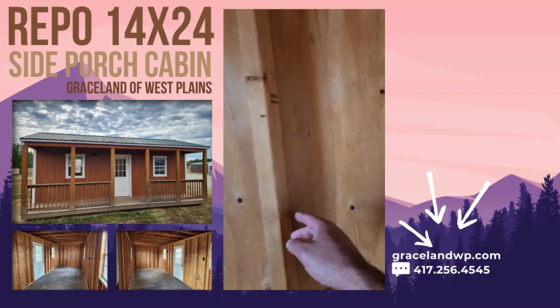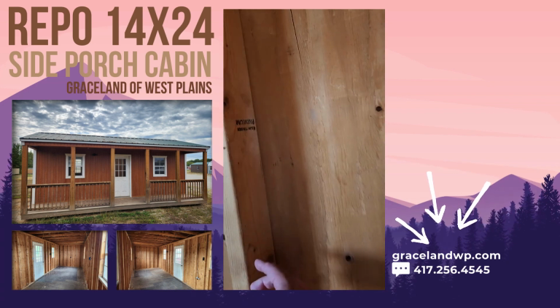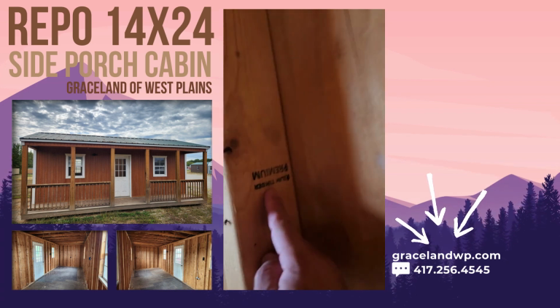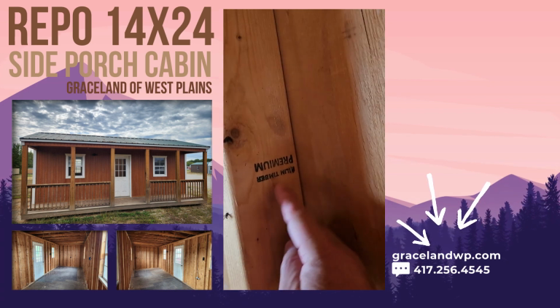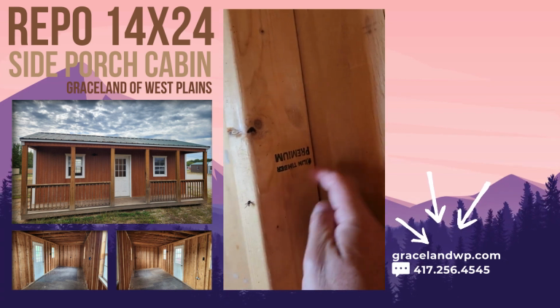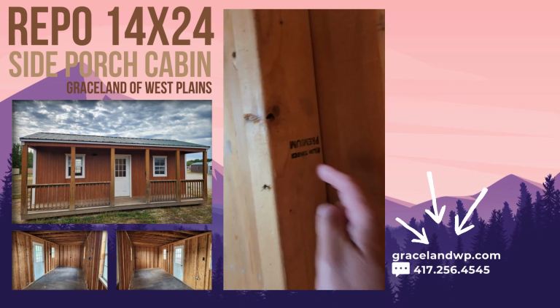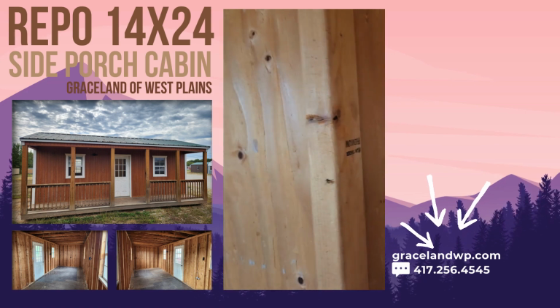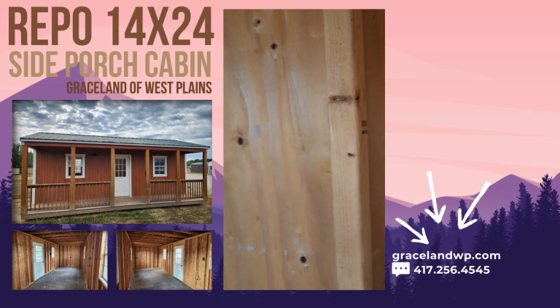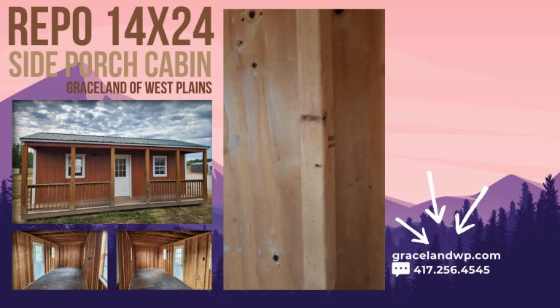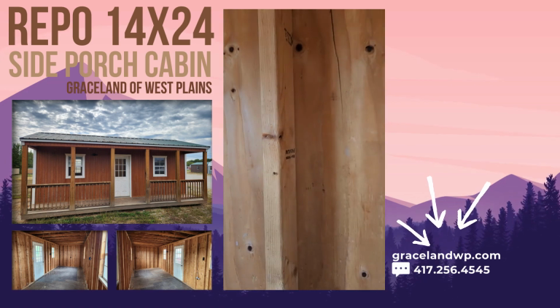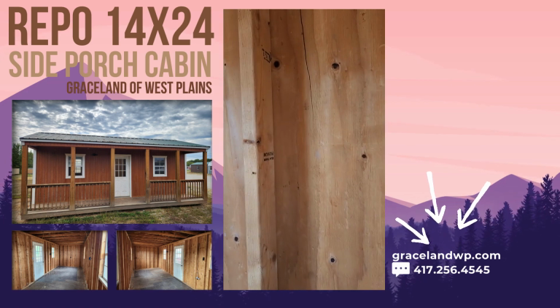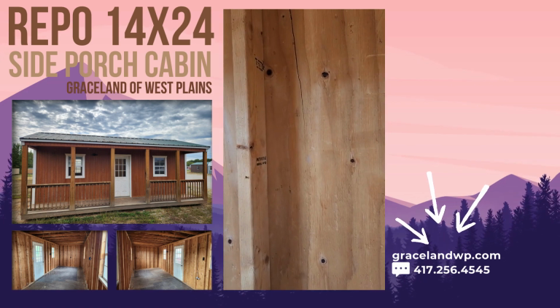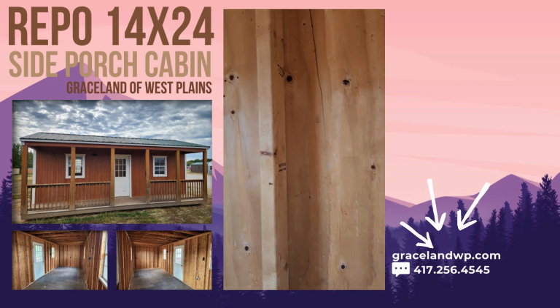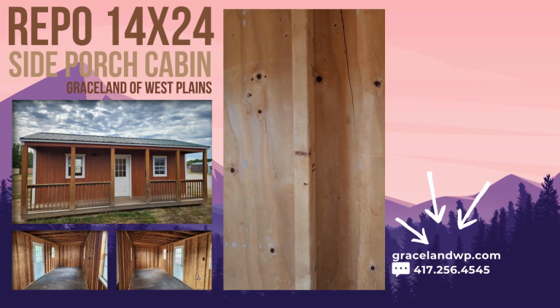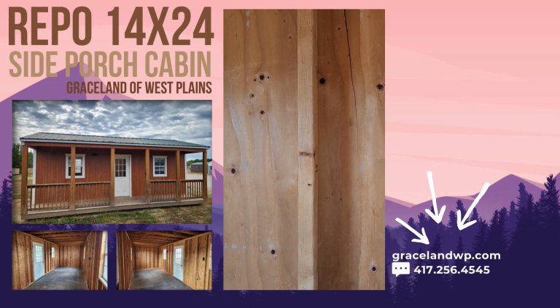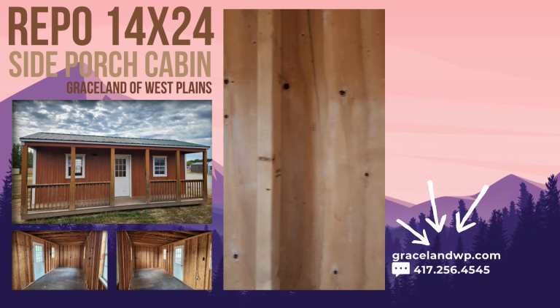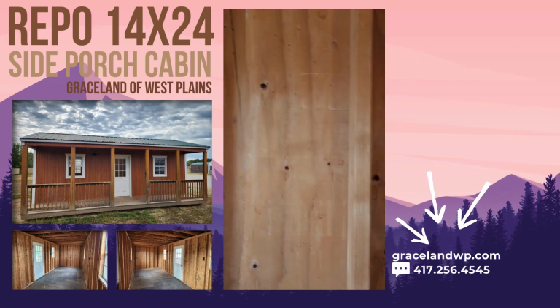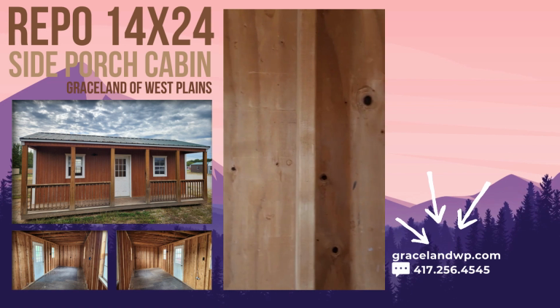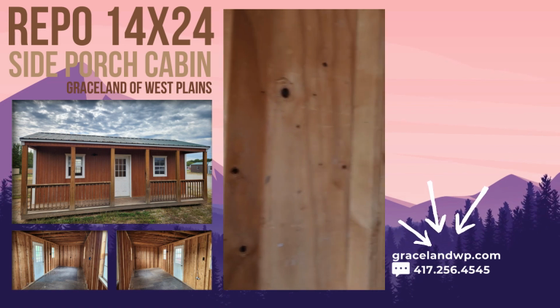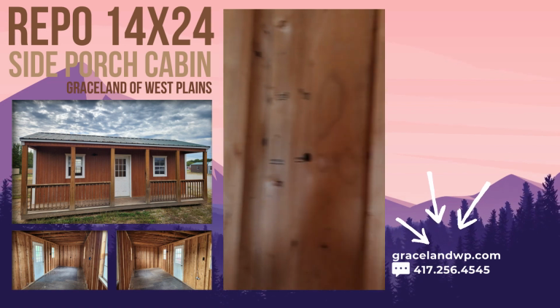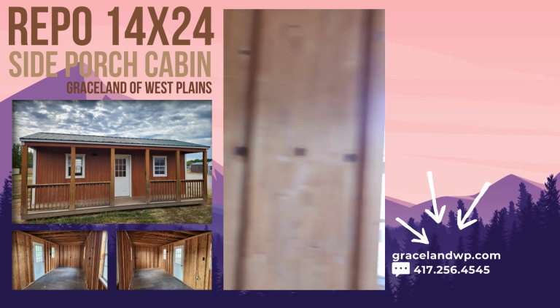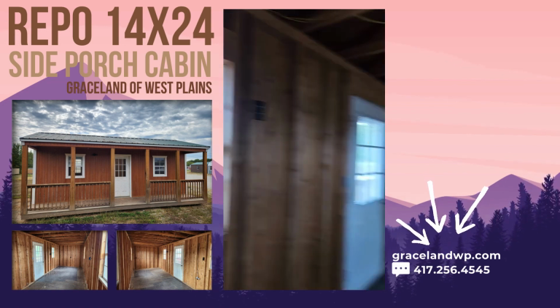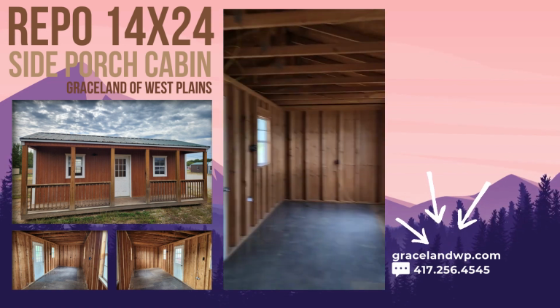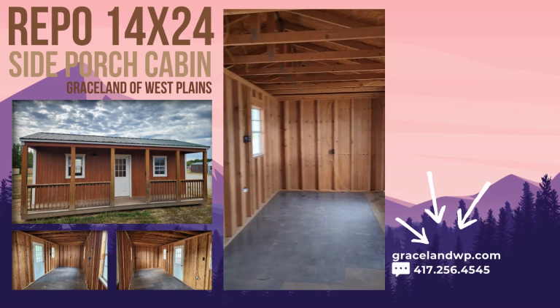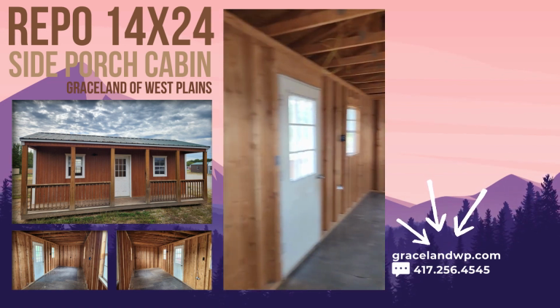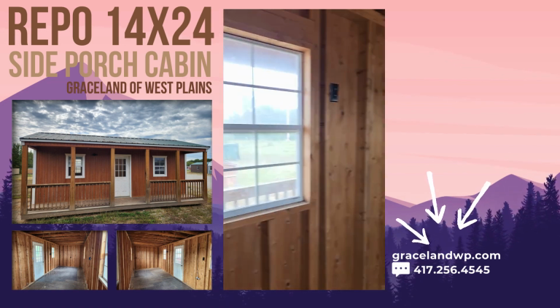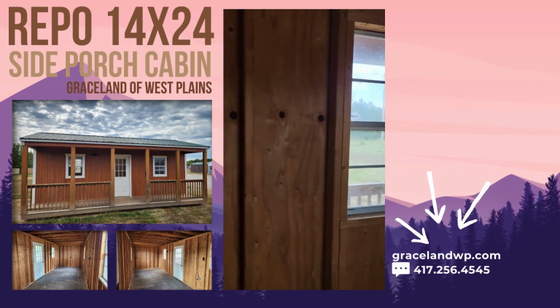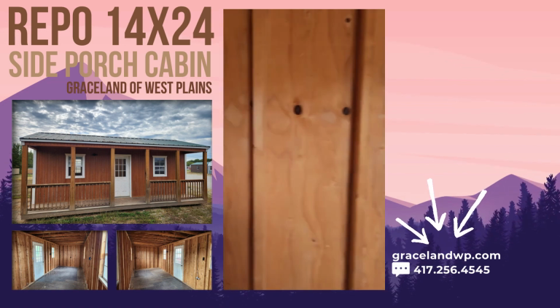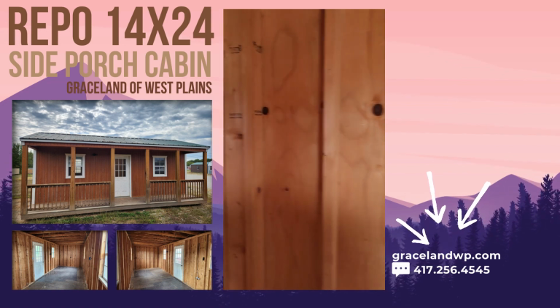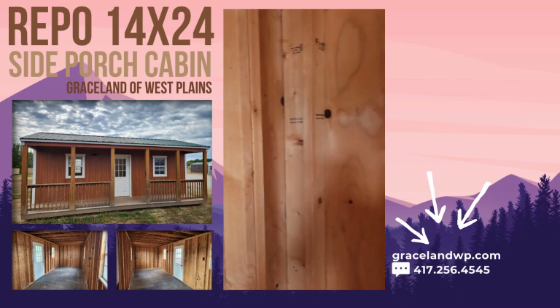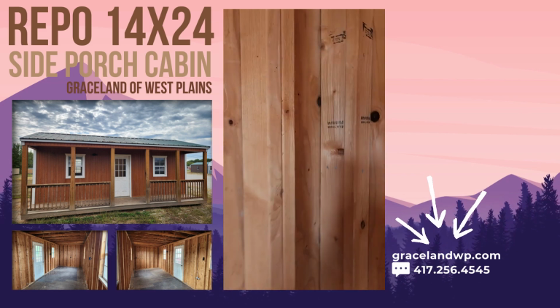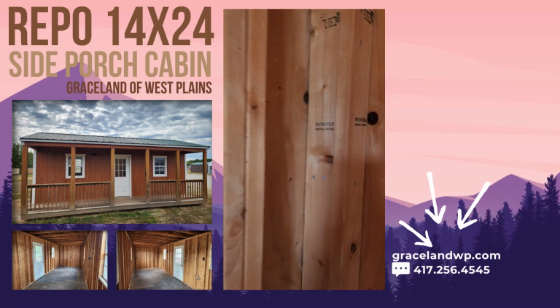Two by fours on the walls are 16 inches apart, like you would build in a home, and they are premium grade lumber — that's the only kind Graceland ever uses. It costs more to use premium grade lumber, but it gives you a better quality building, and you can see this one's held up very well. It's five years old, it's a repo, and it's still in very good shape.